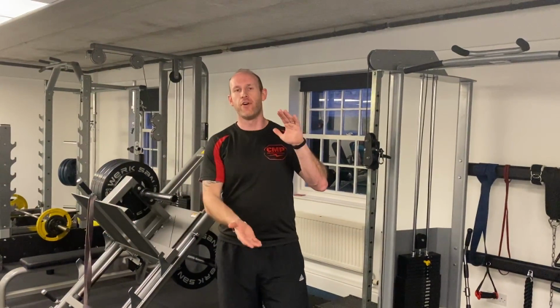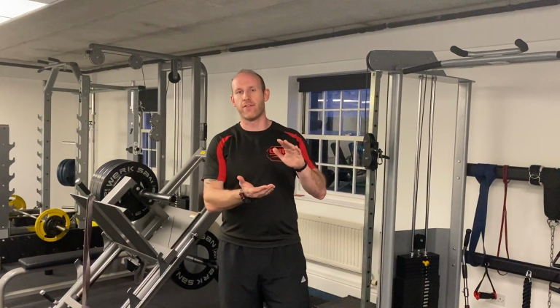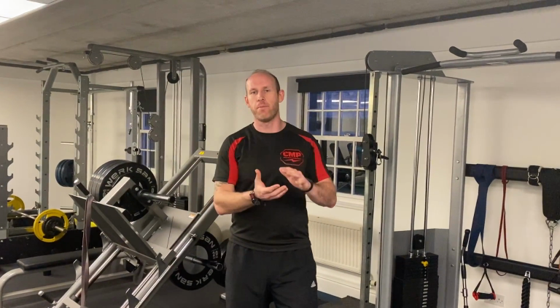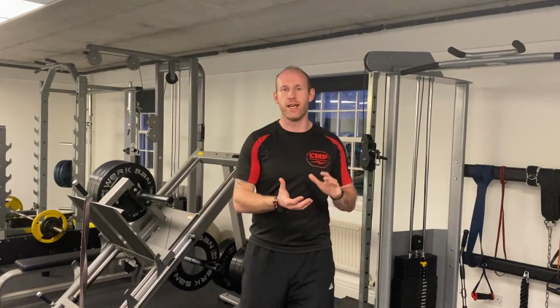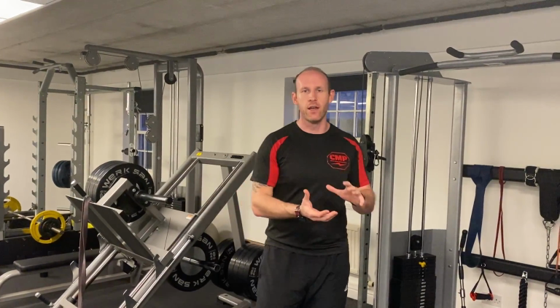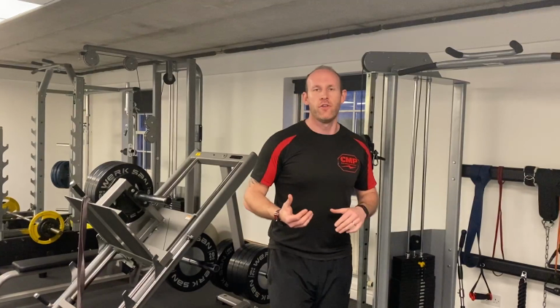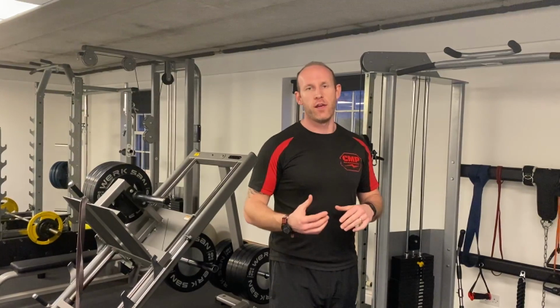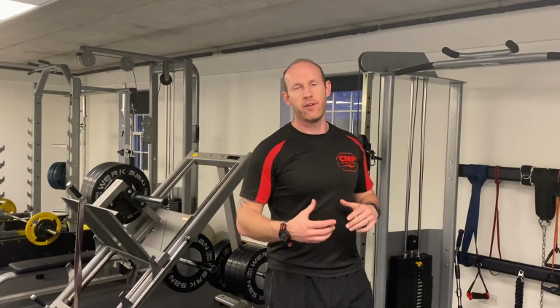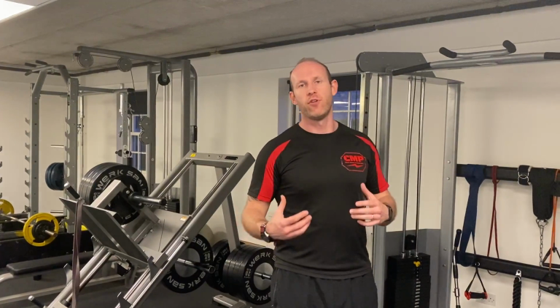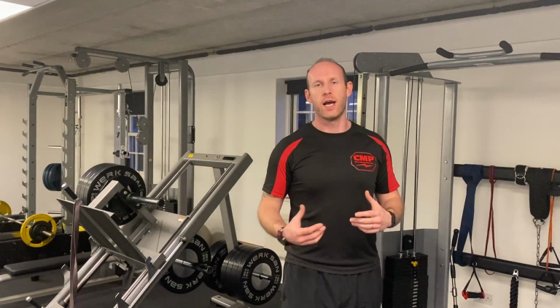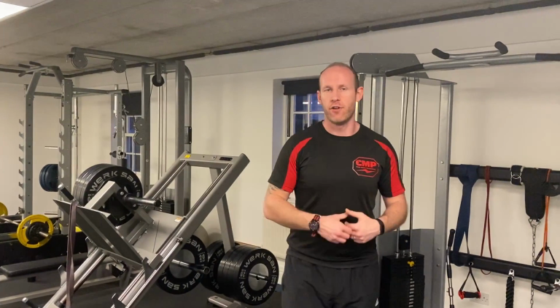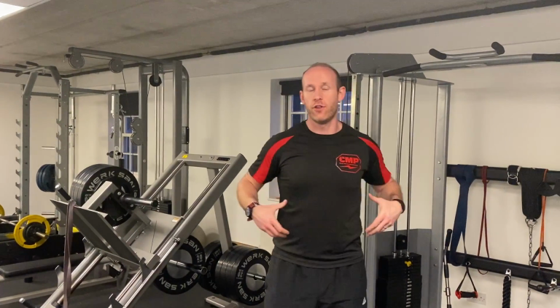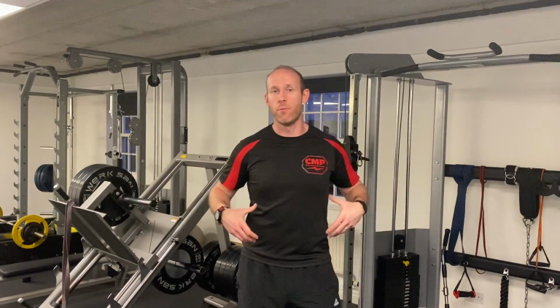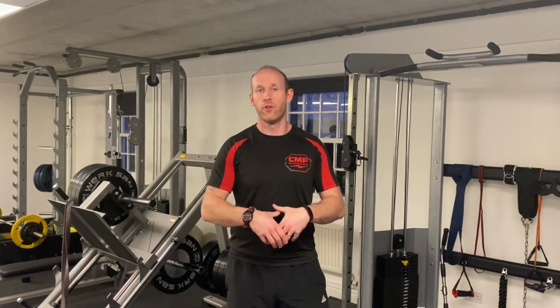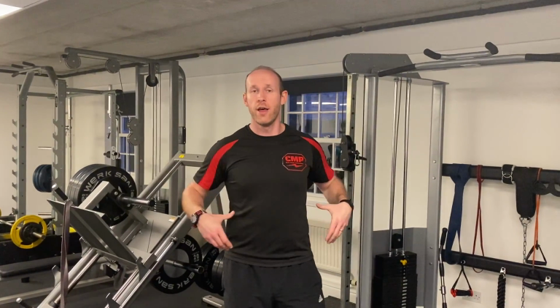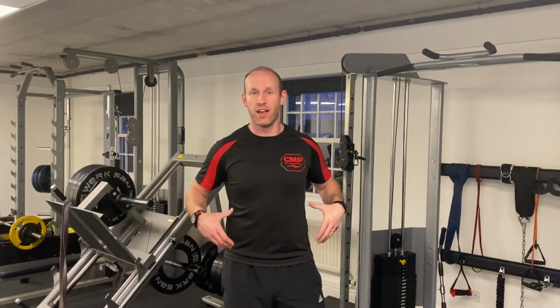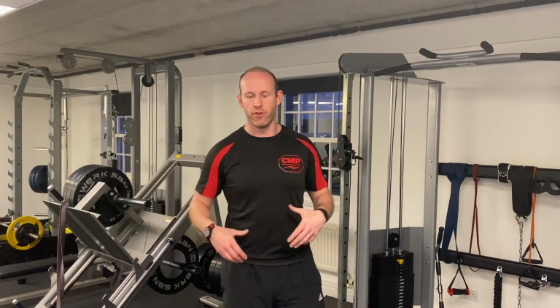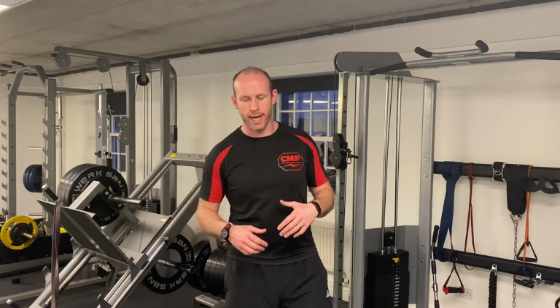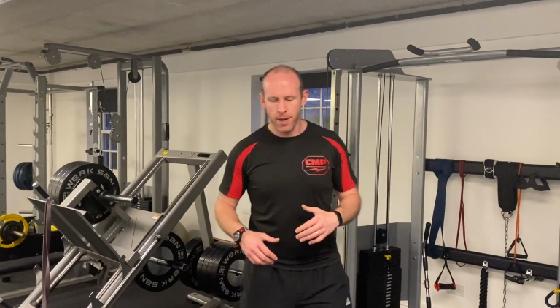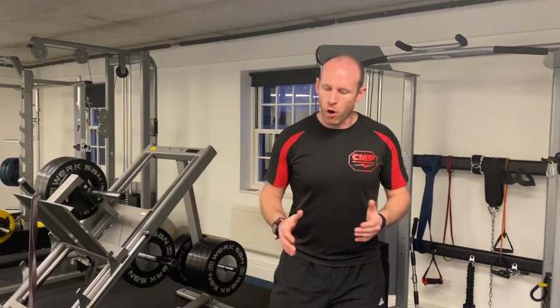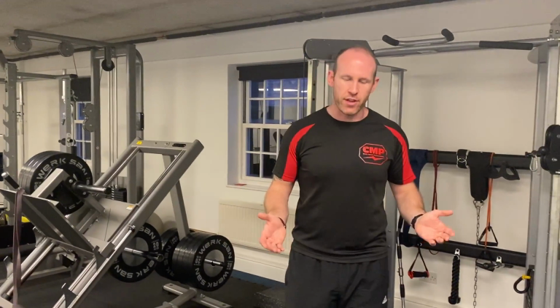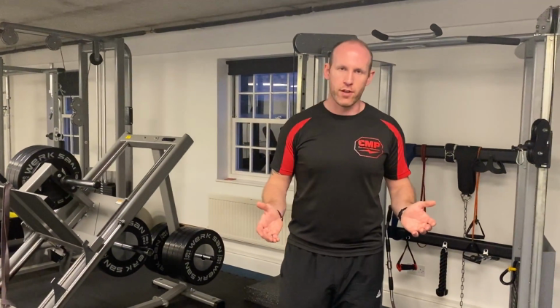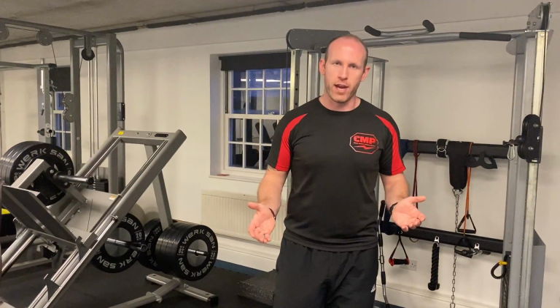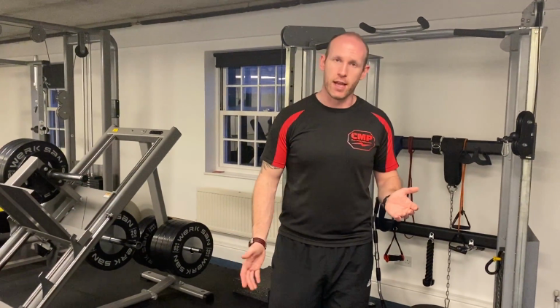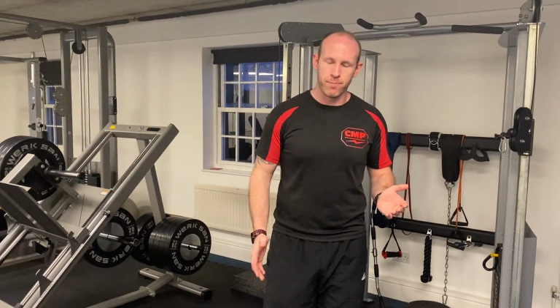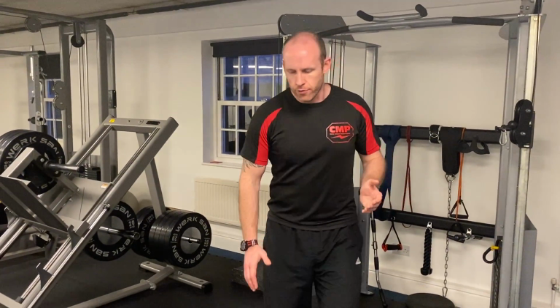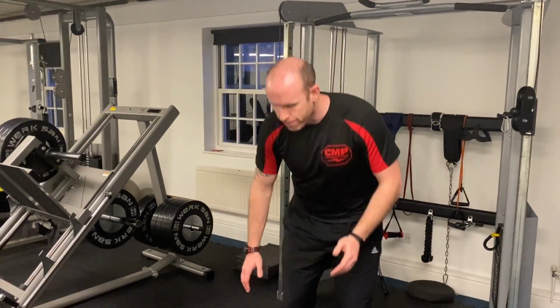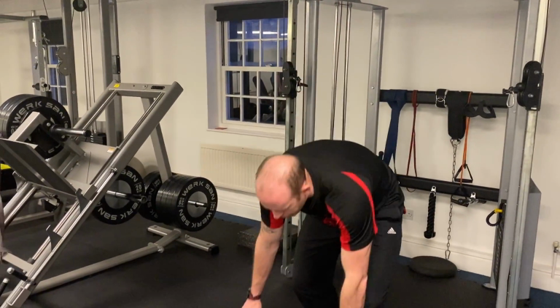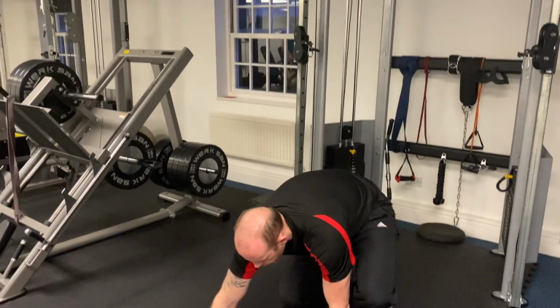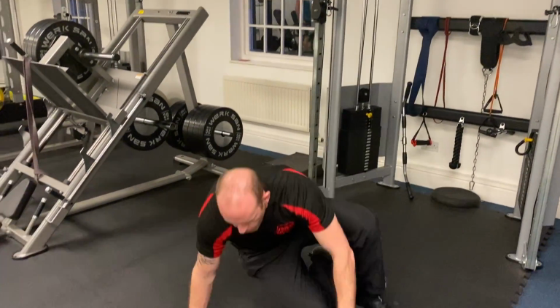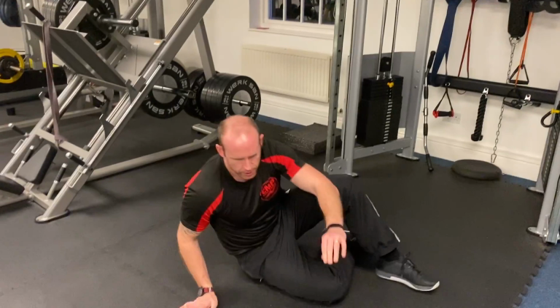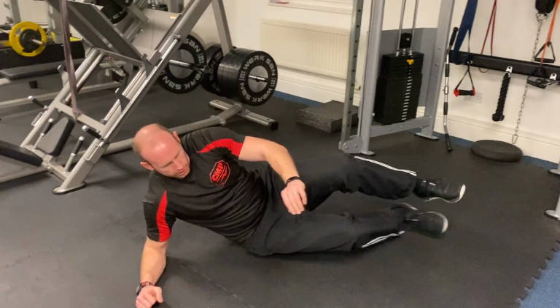This way the obliques are having to work harder, and the core muscles themselves are having to work harder. All we're essentially looking for here is alignment — as we line up, it's about keeping your hips in alignment all the way through to the shoulder.